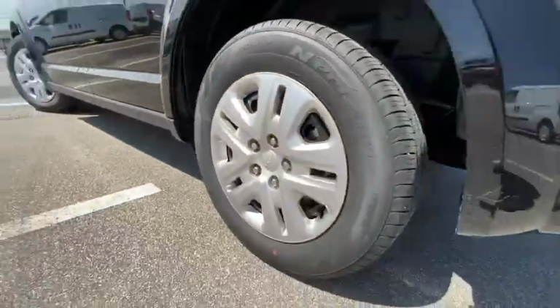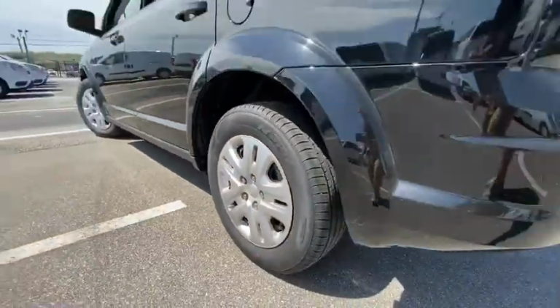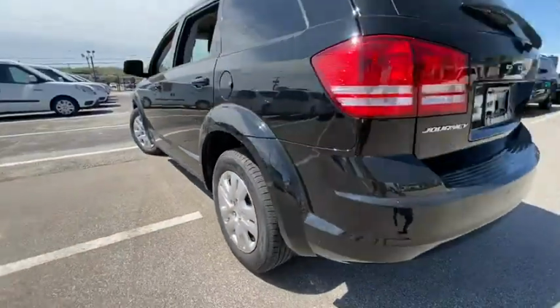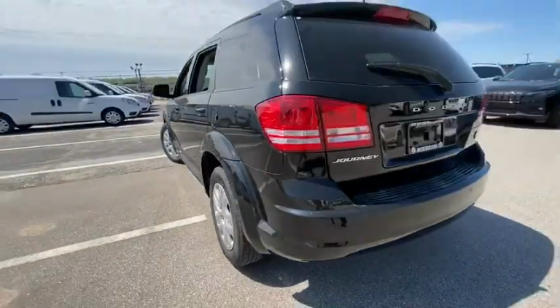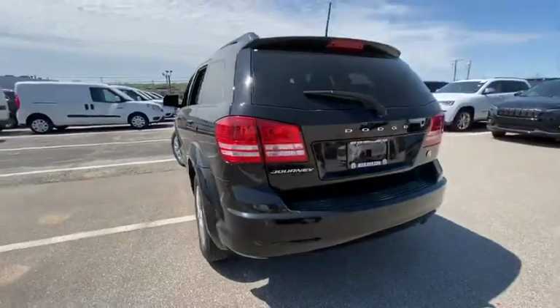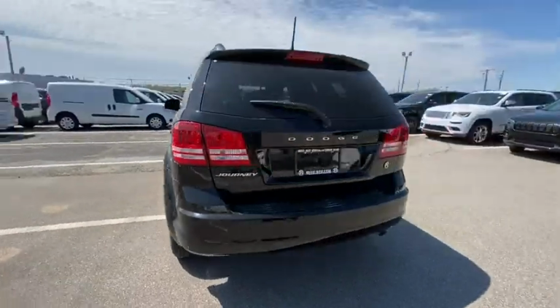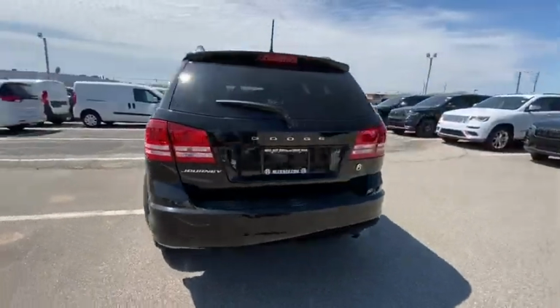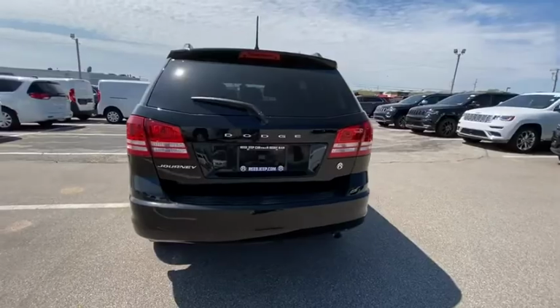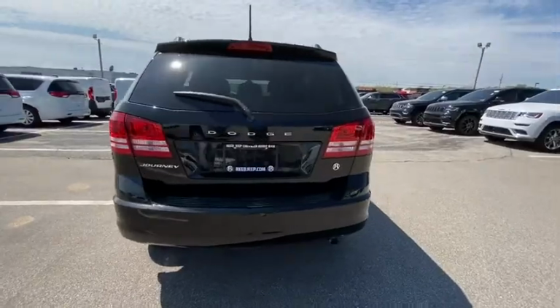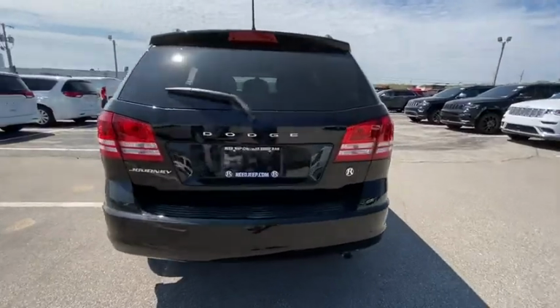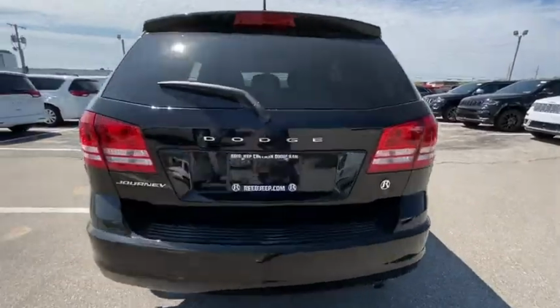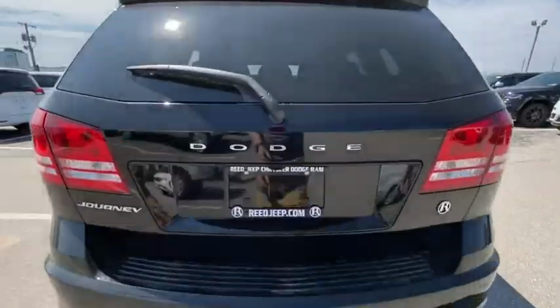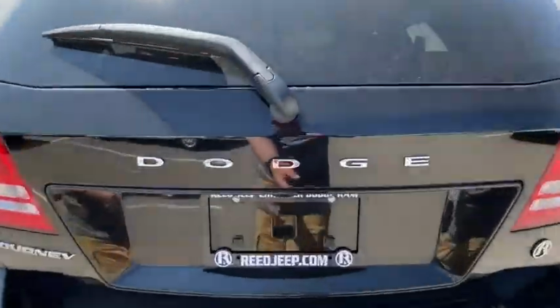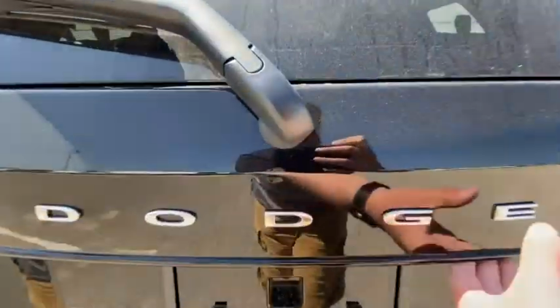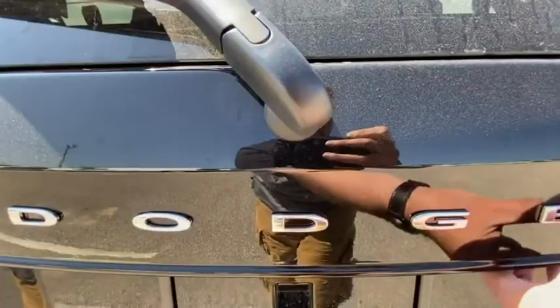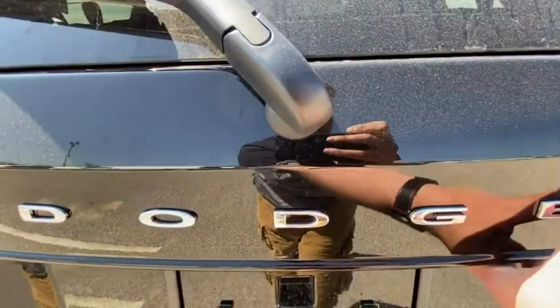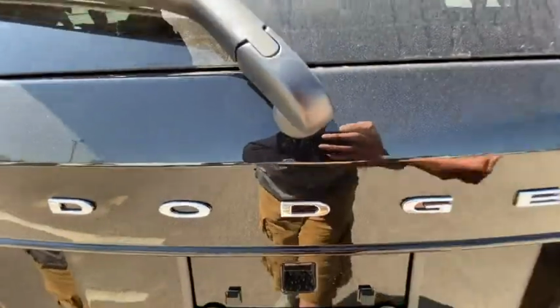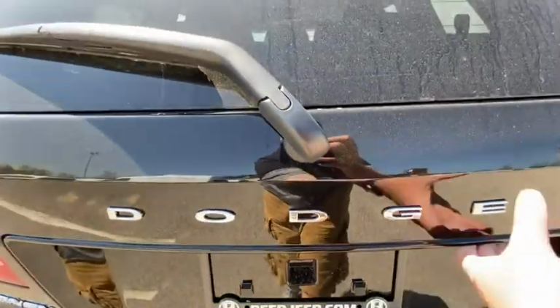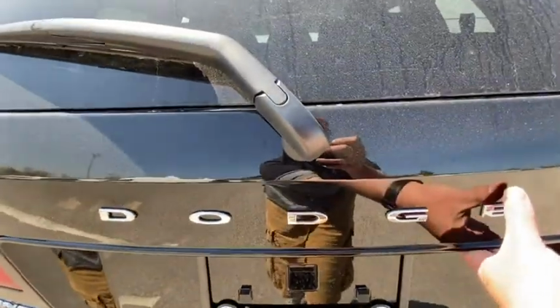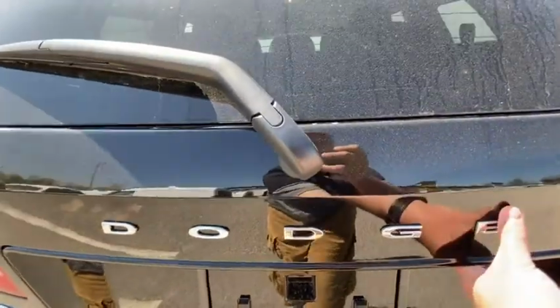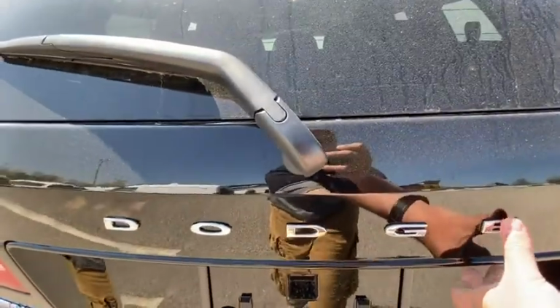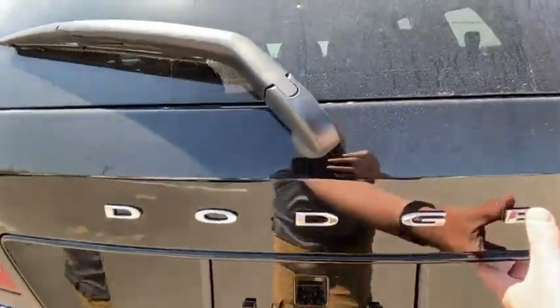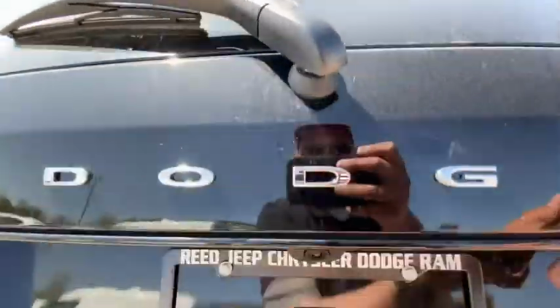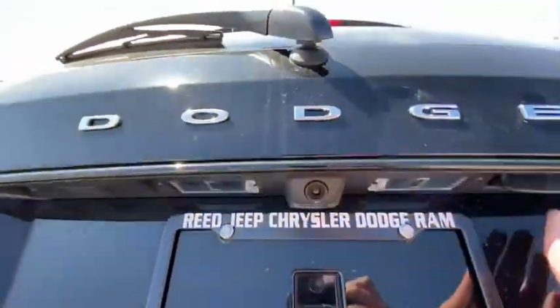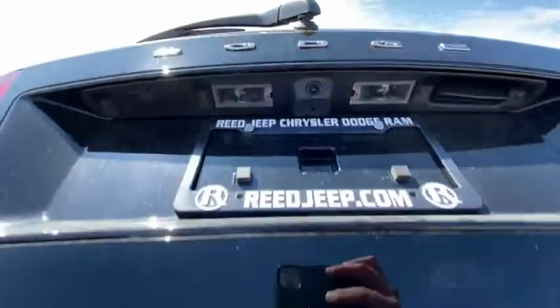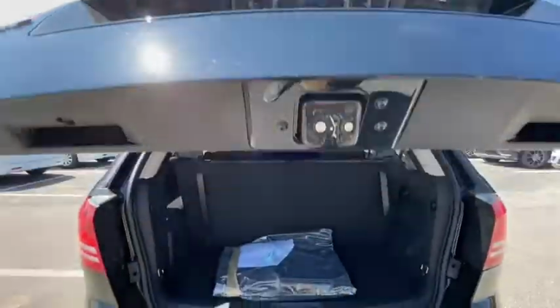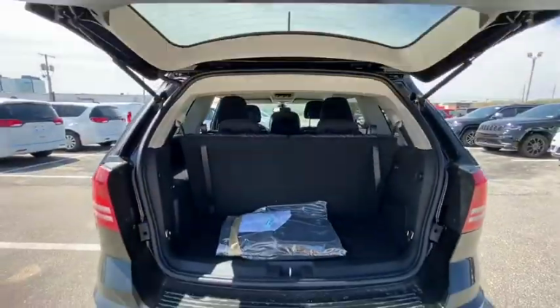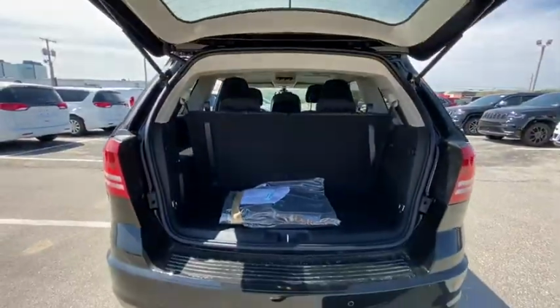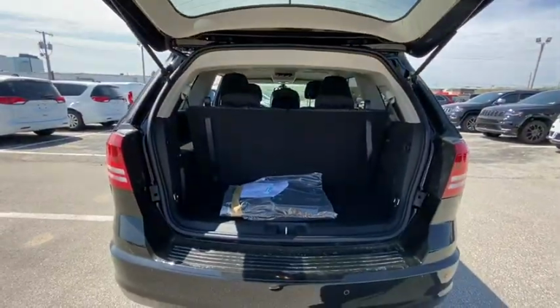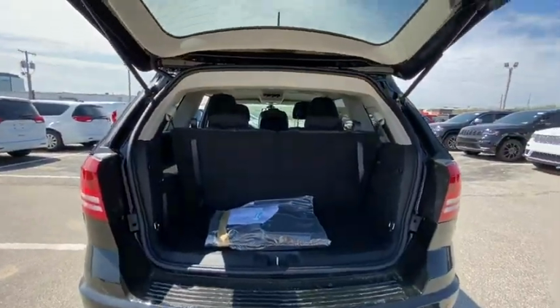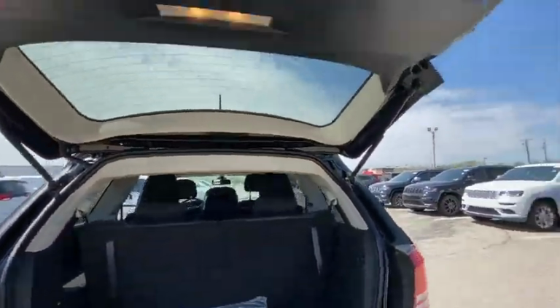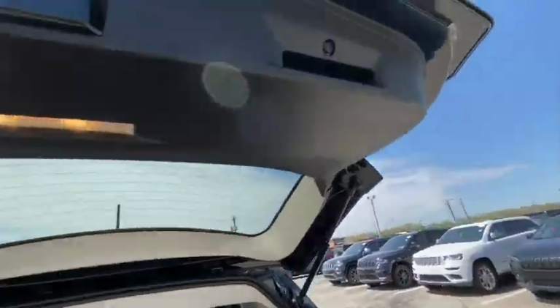Rear defrost, front wheel drive, auto off headlights, AM FM stereo radio, child safety locks, trip computer. Your new ride is just a phone call away.